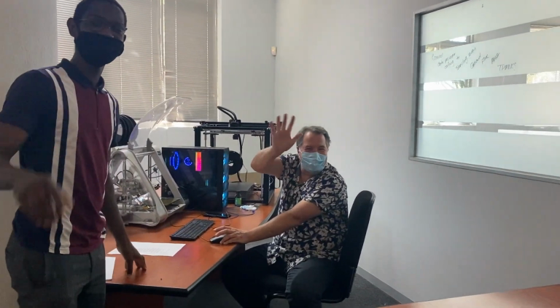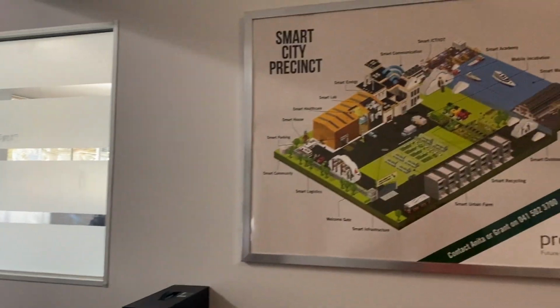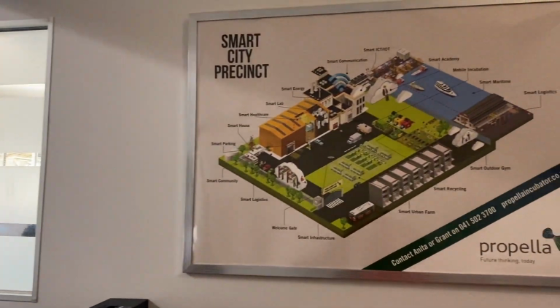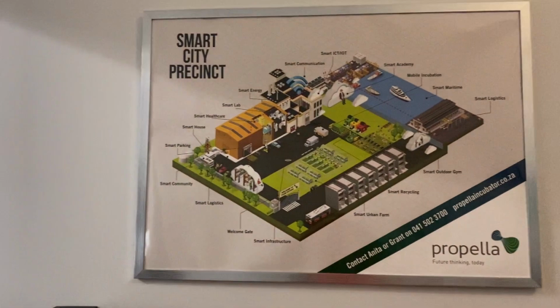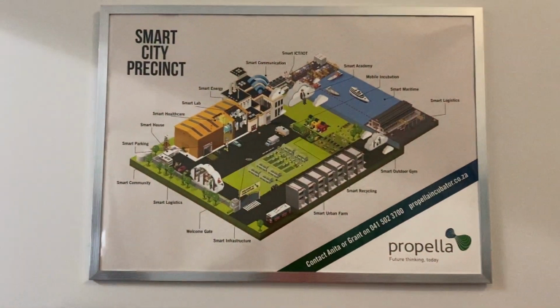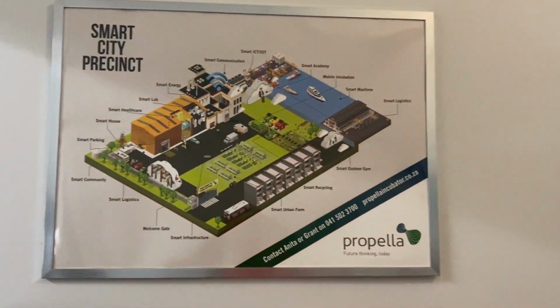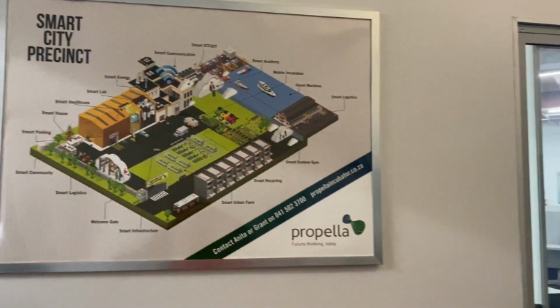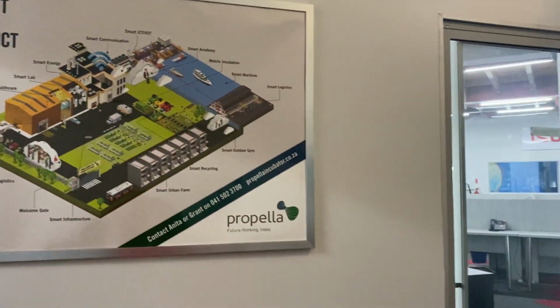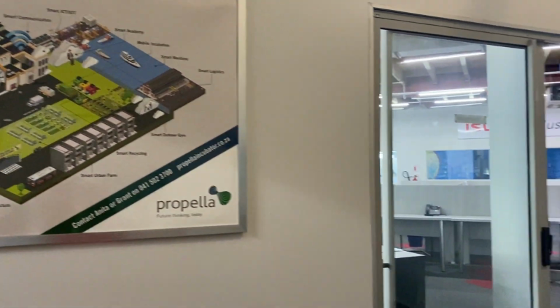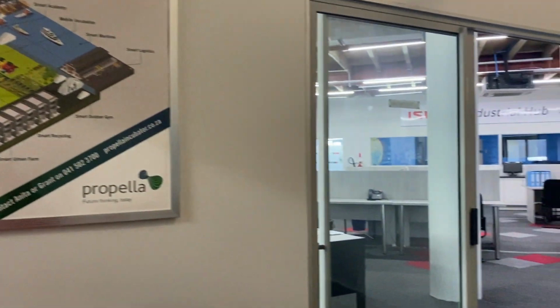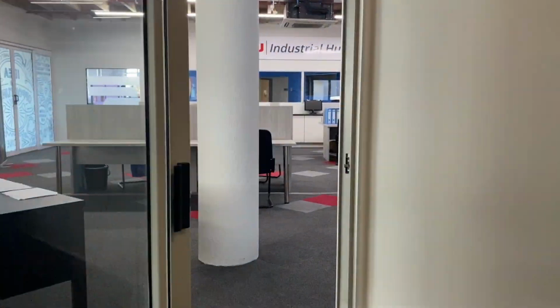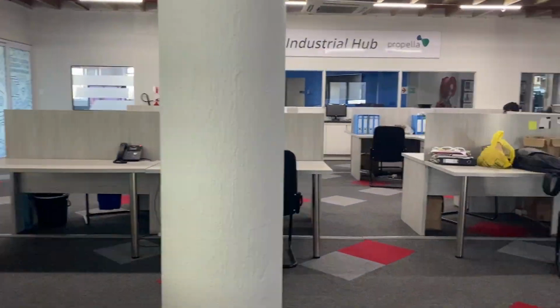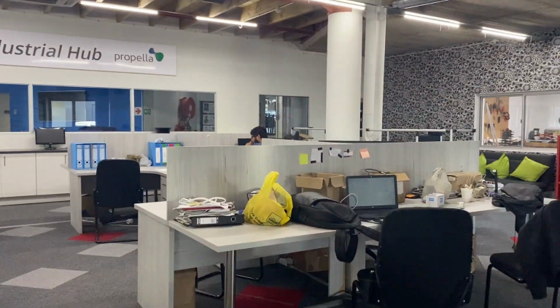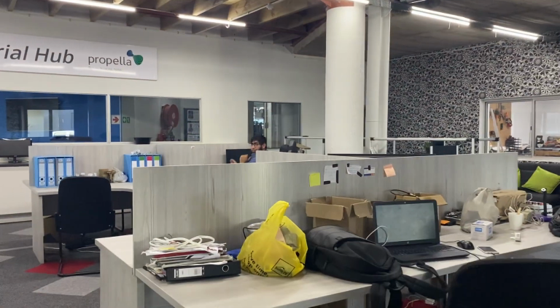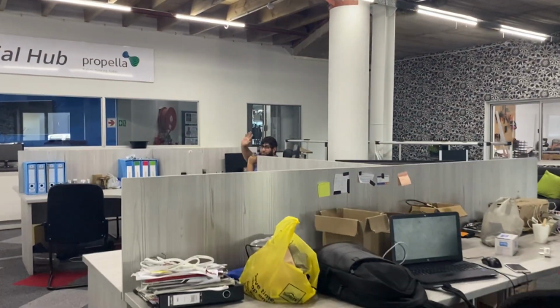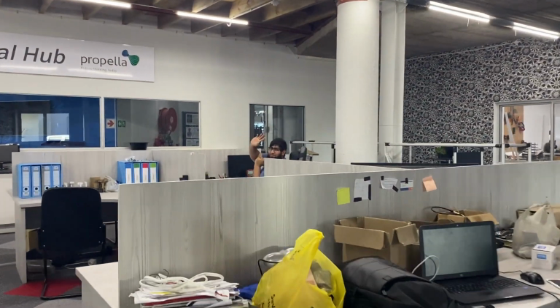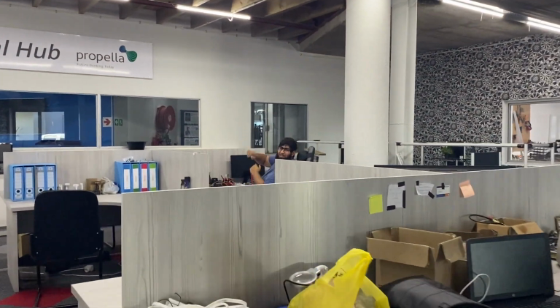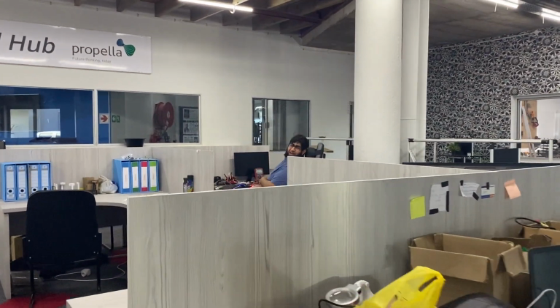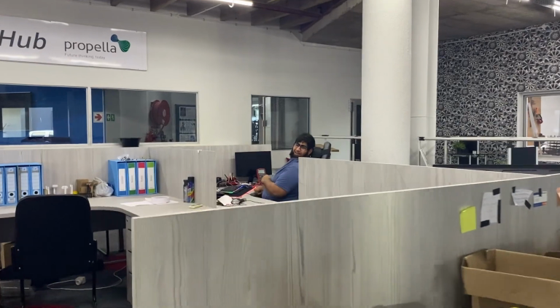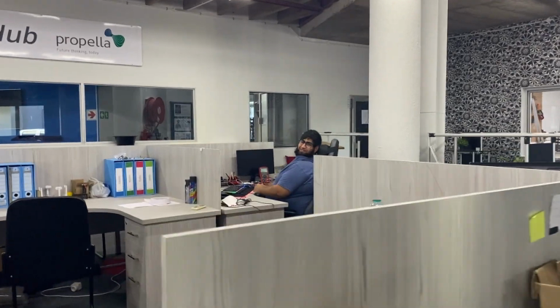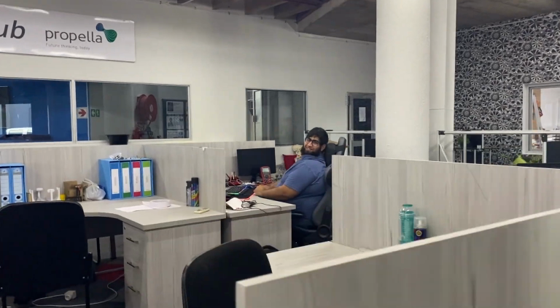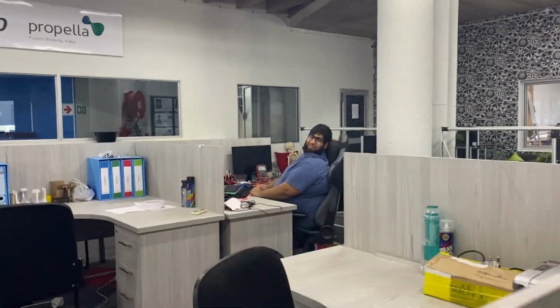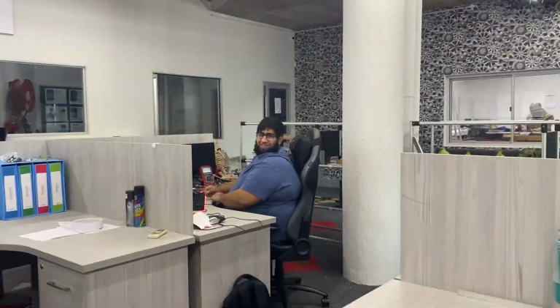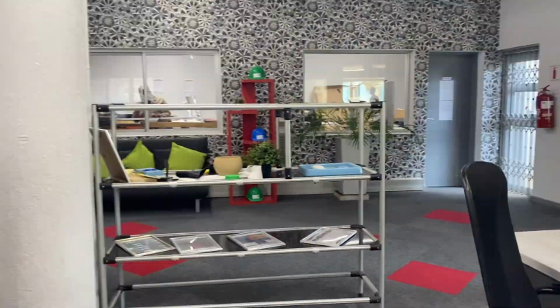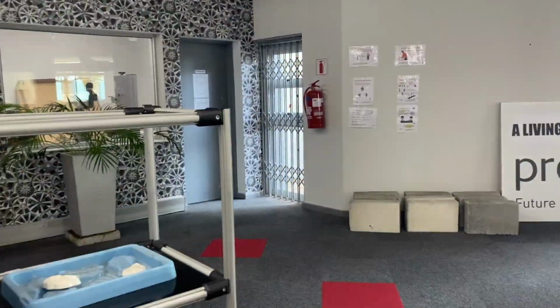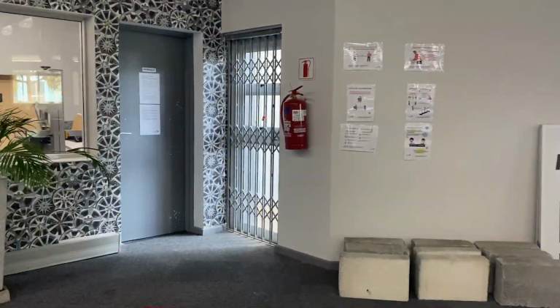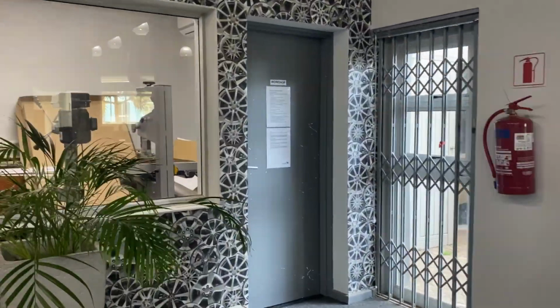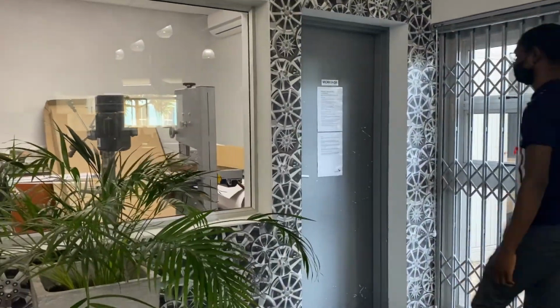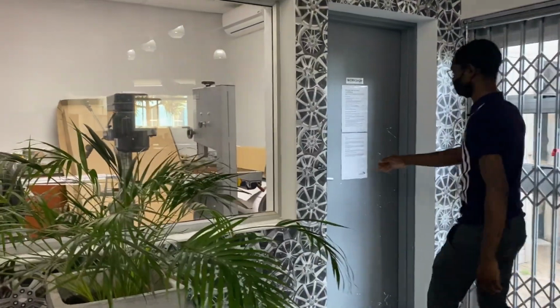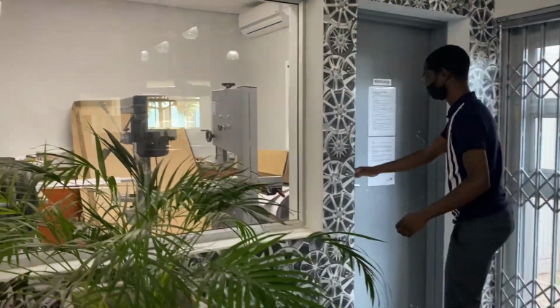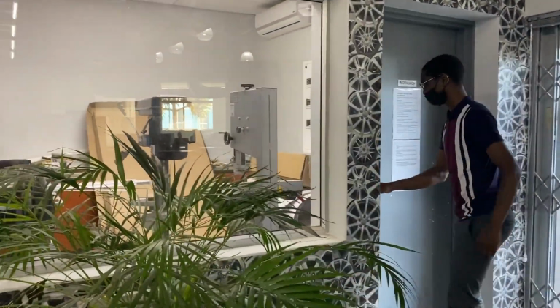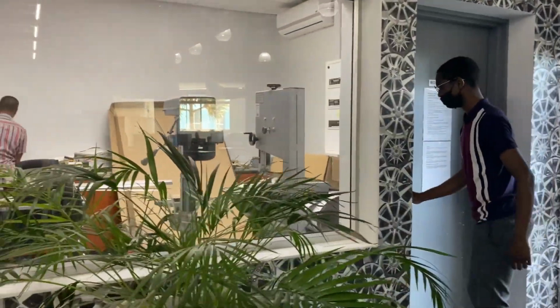The nucleus is this open area furnished with hot desks, where our ventures have space for their admin and hardware development and testing. A fully equipped workshop is available for their use as well.